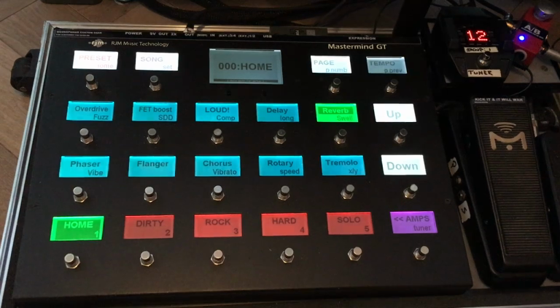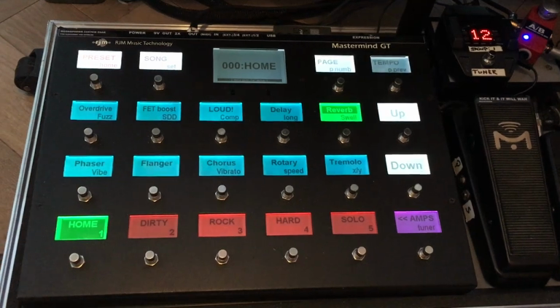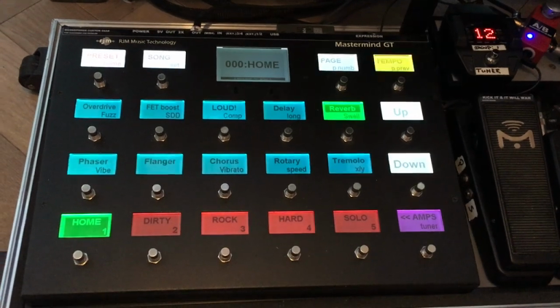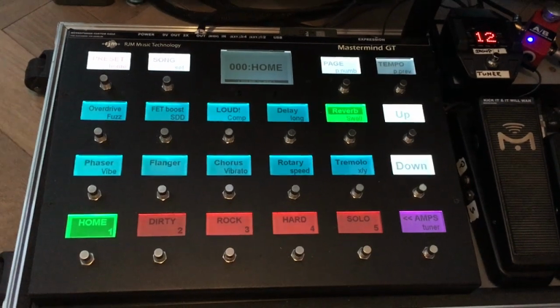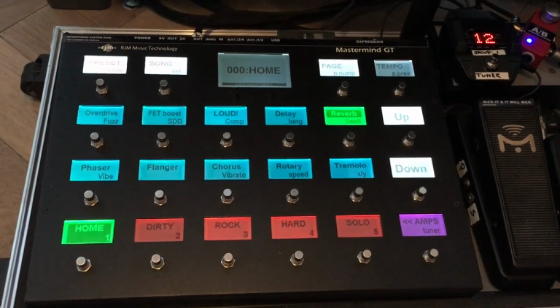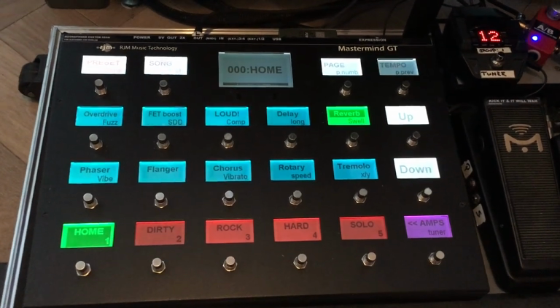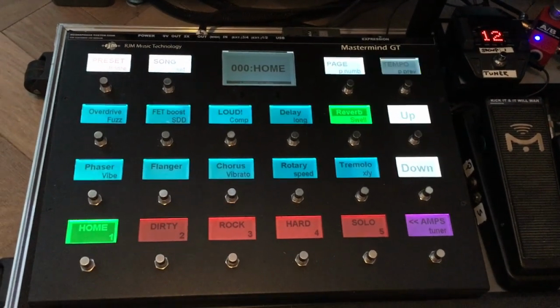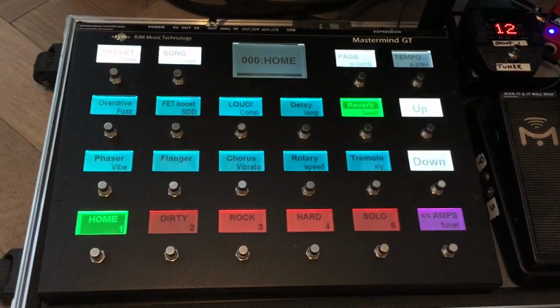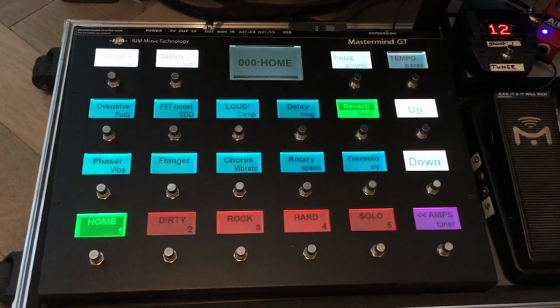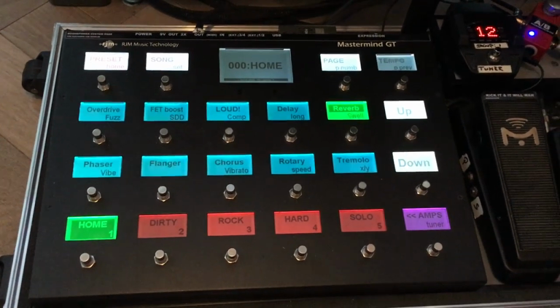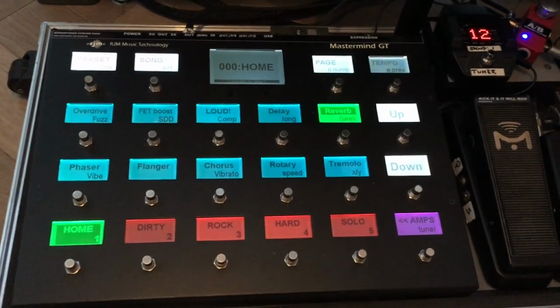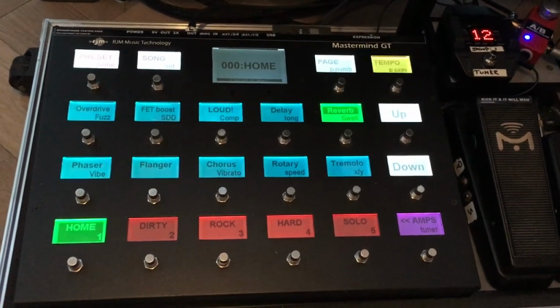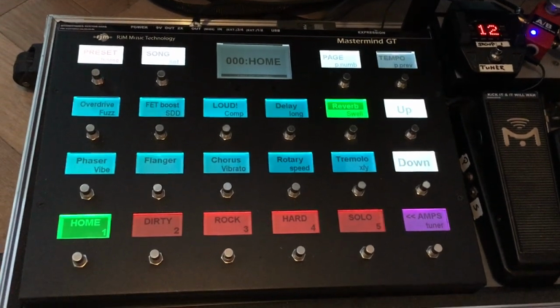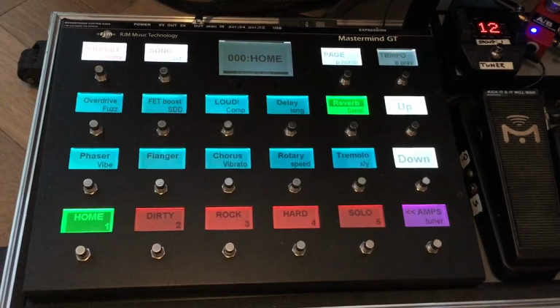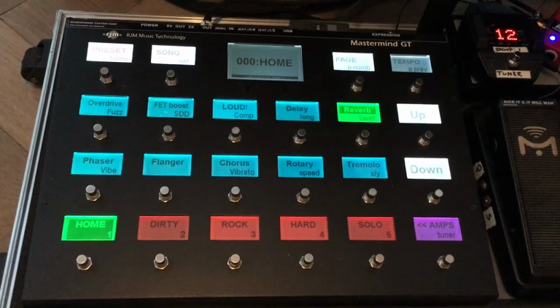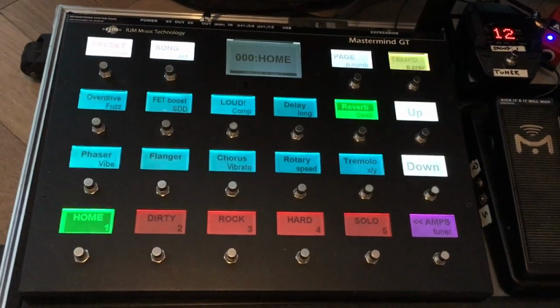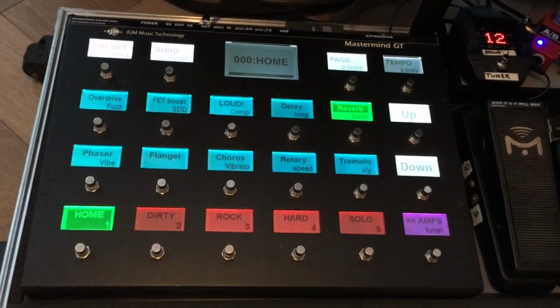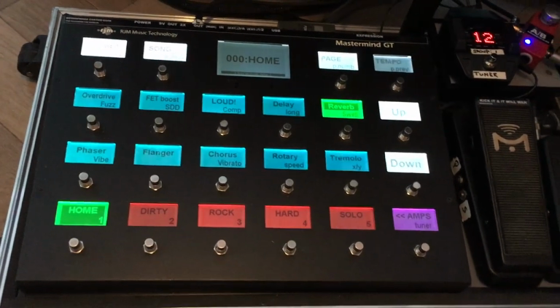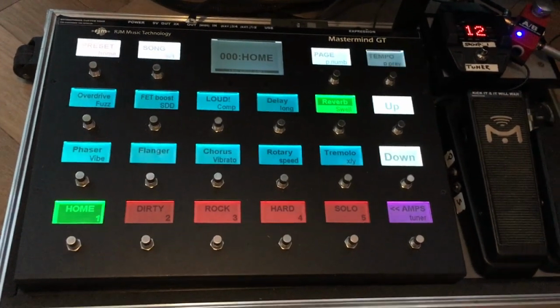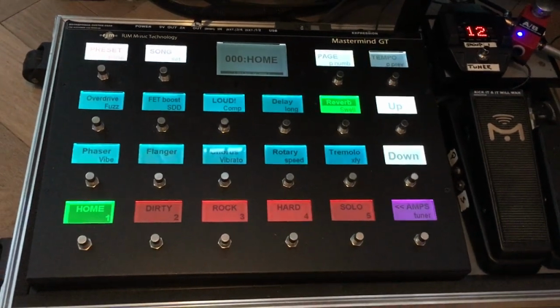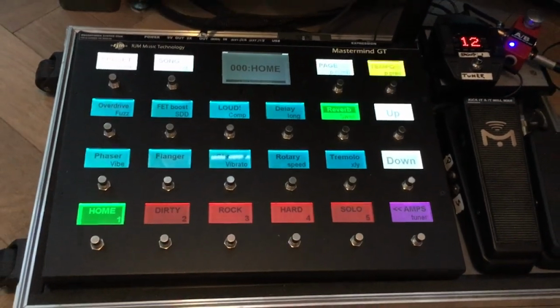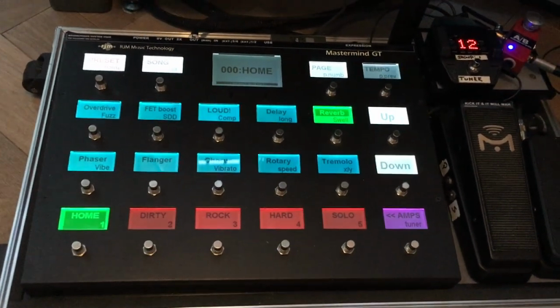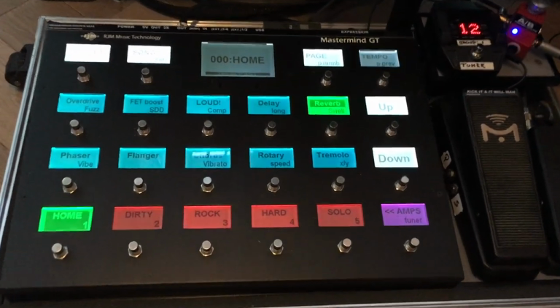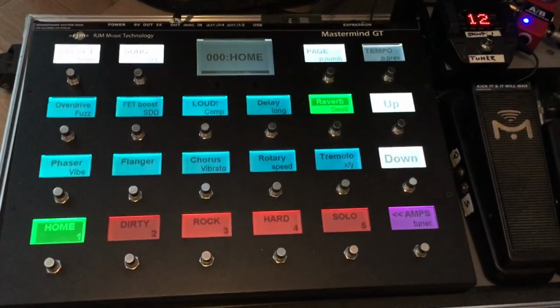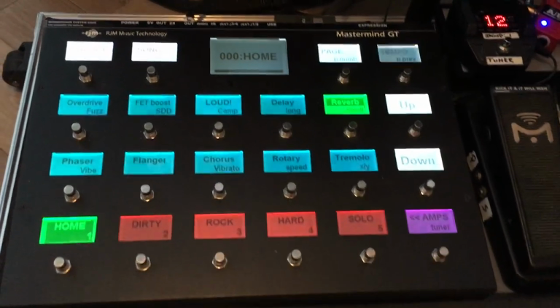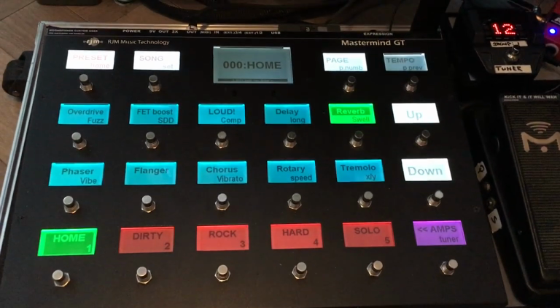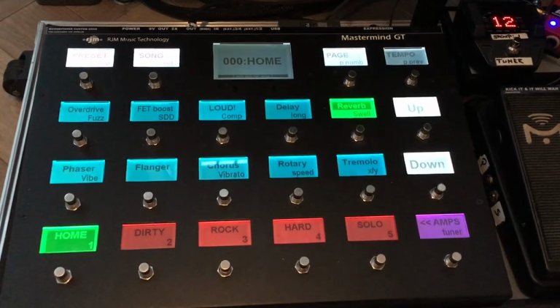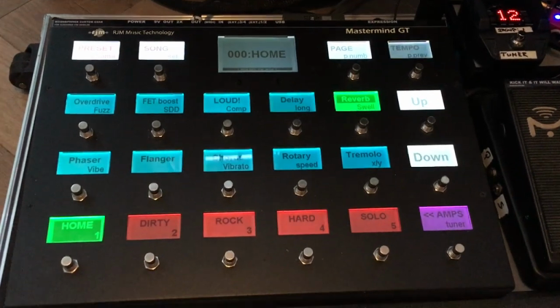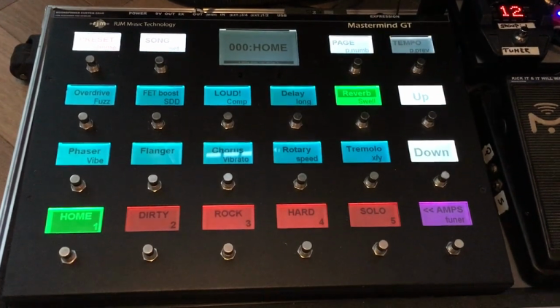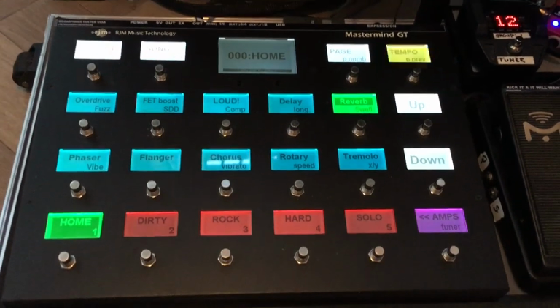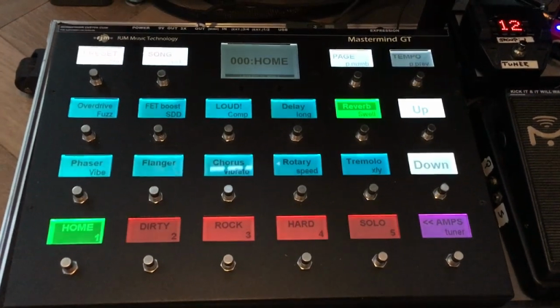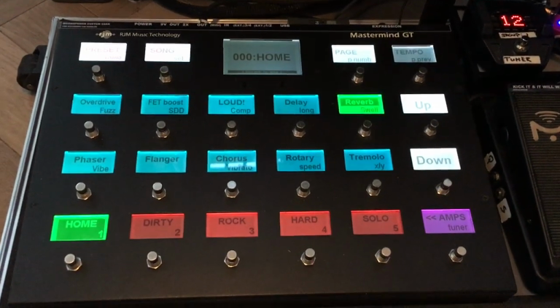This is the RGM Mastermind GT22 controller, which controls a Fractal Audio Axe-FX 2 in my rig, and I'd like to show you how I set it up.